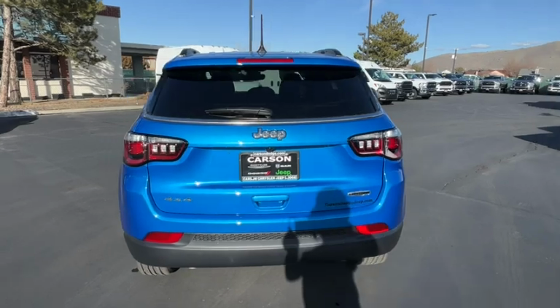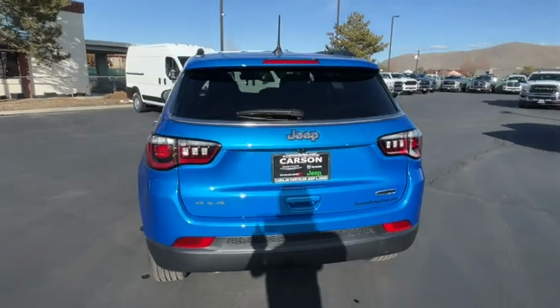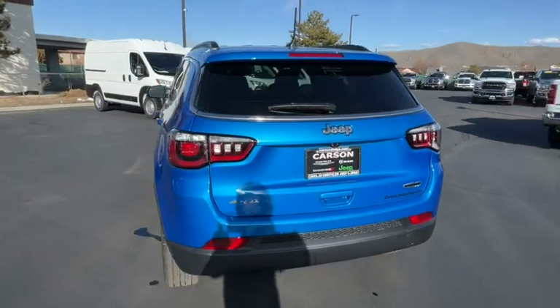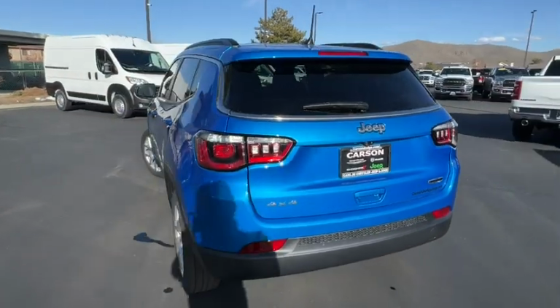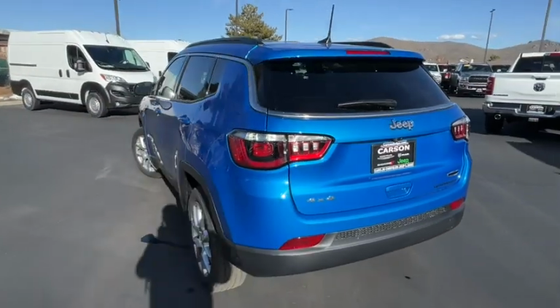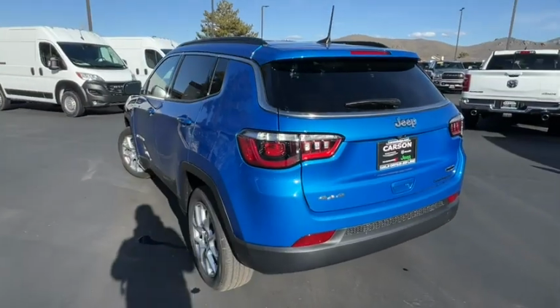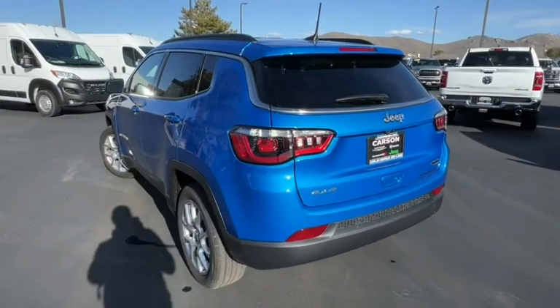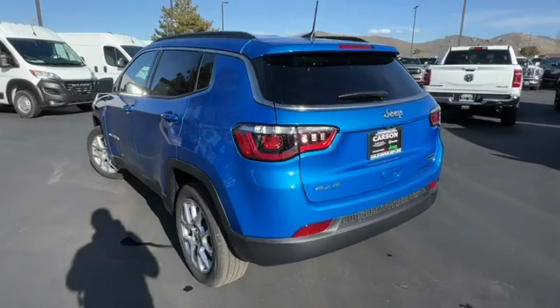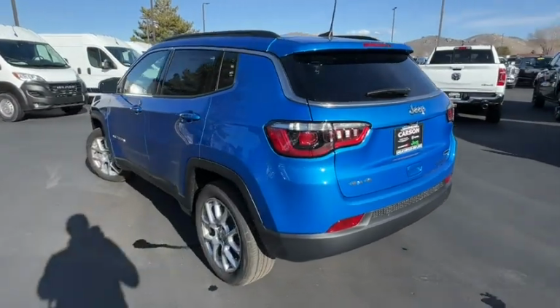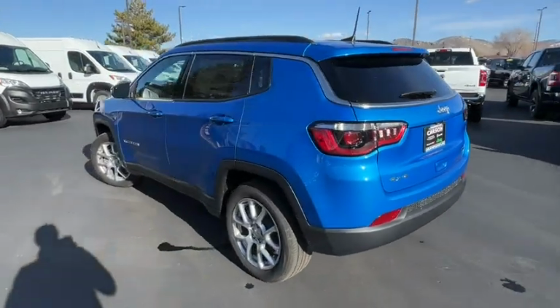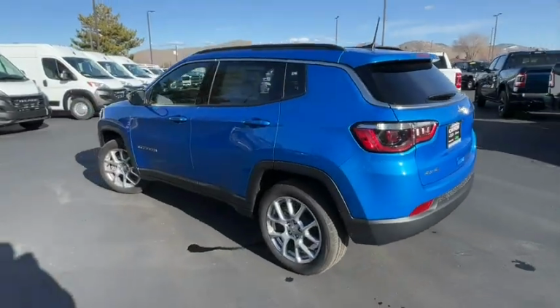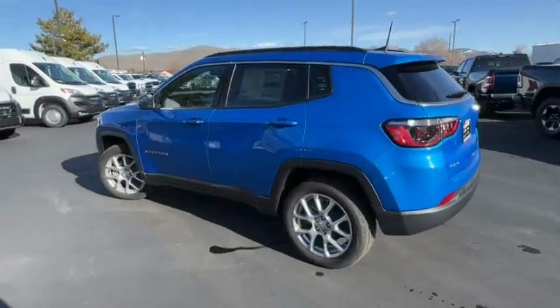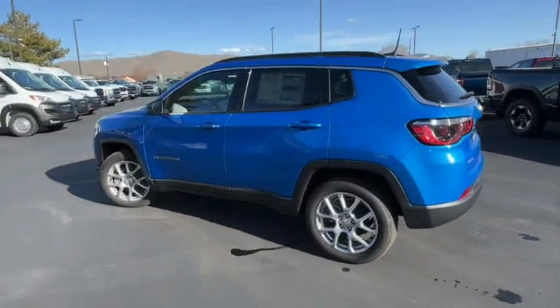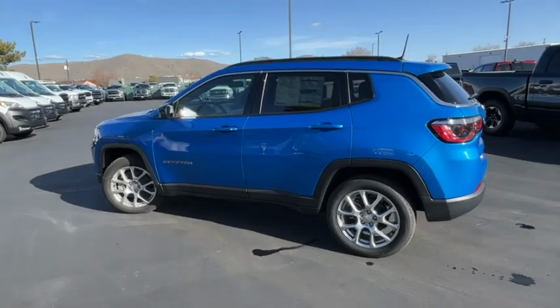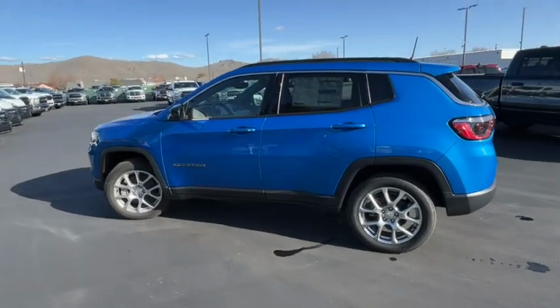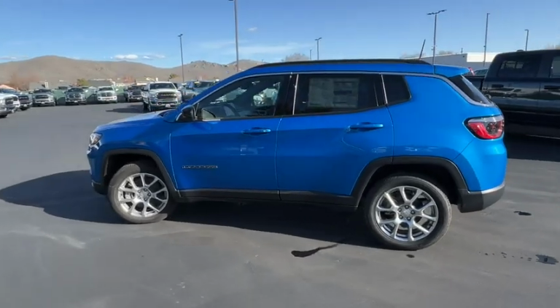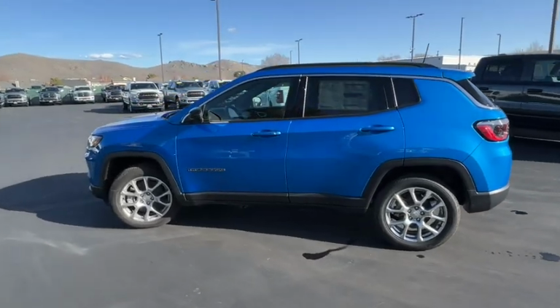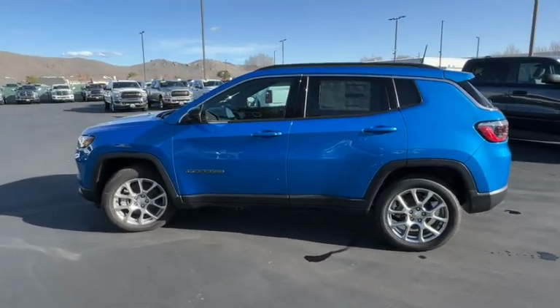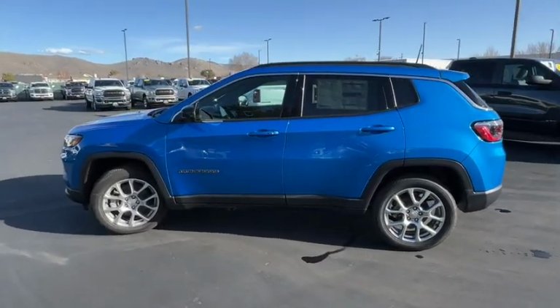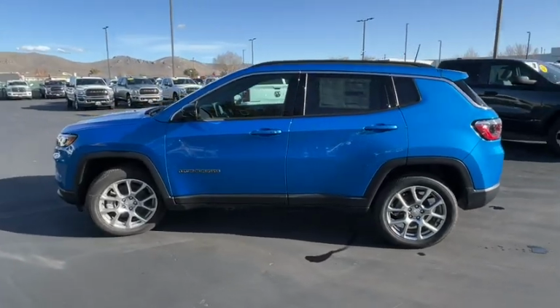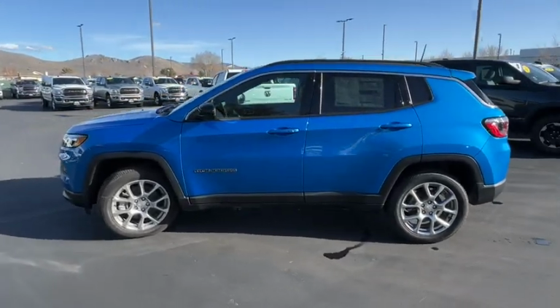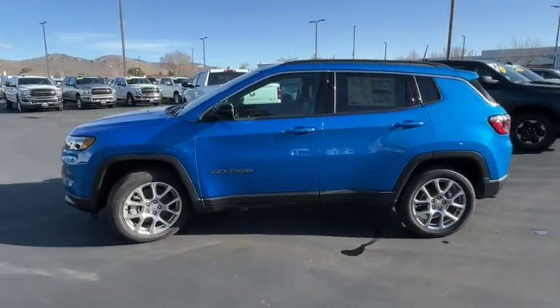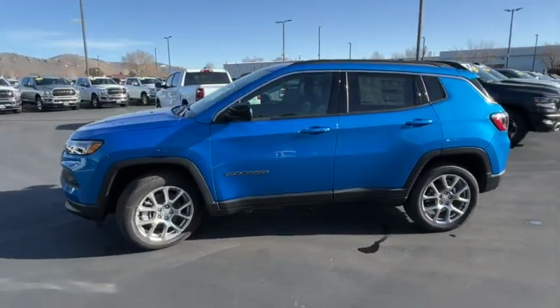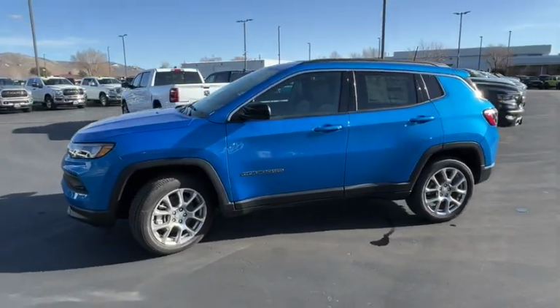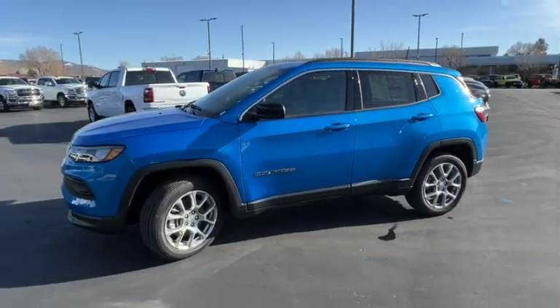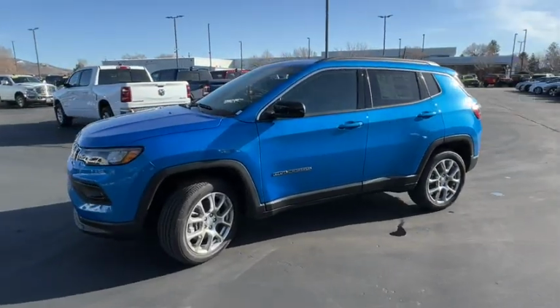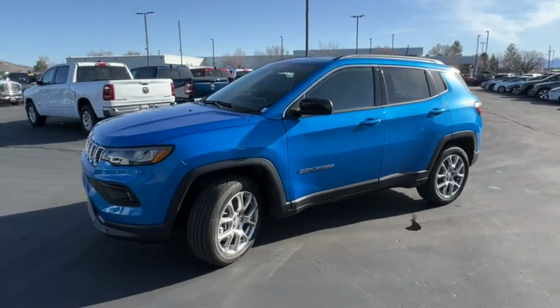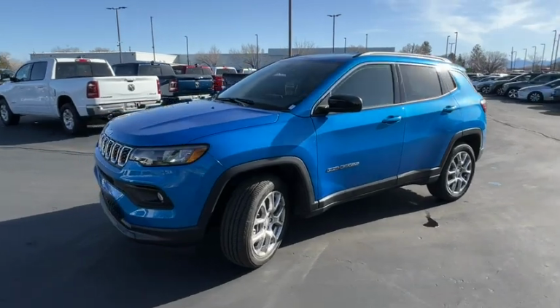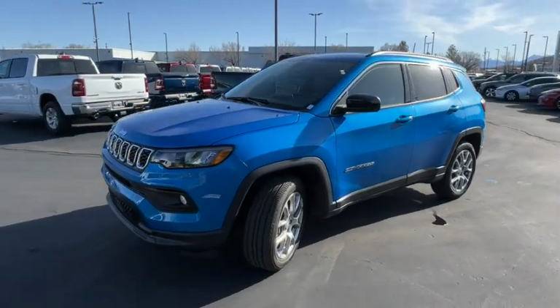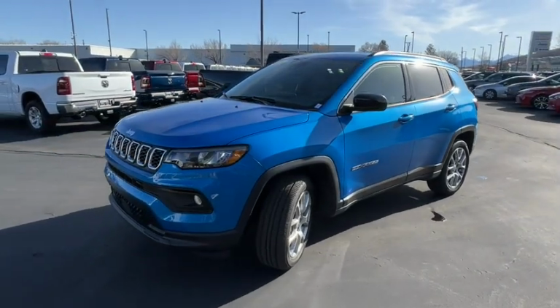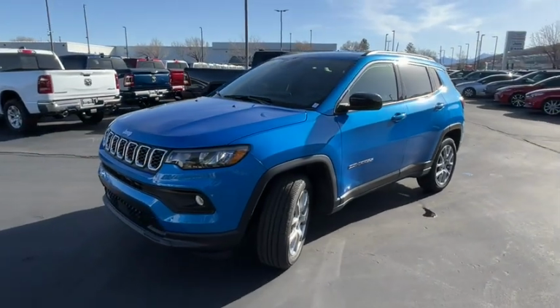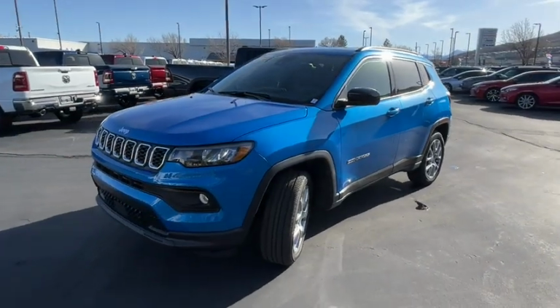Four cylinder engine, satellite radio, aluminum wheels, leather seats, all-season tires. Feel safe and secure when you explore your world in the Compass. Take a test drive today.